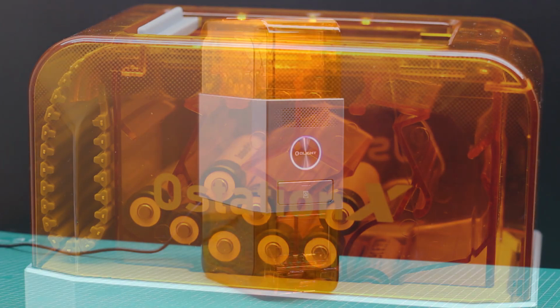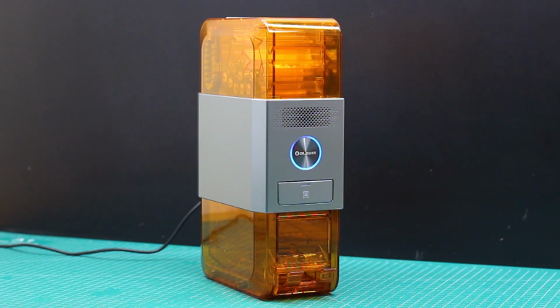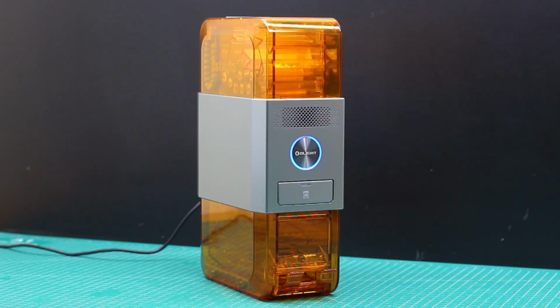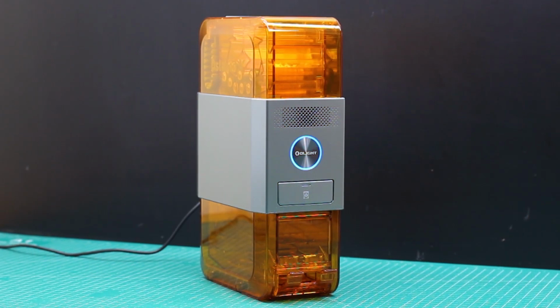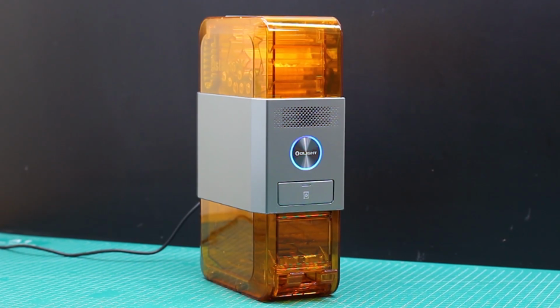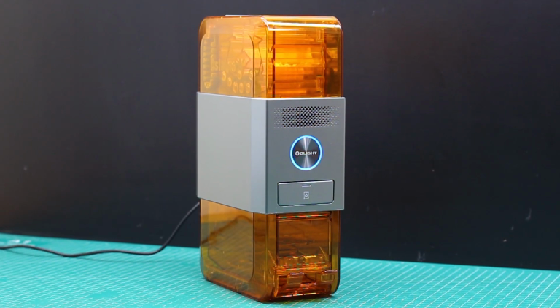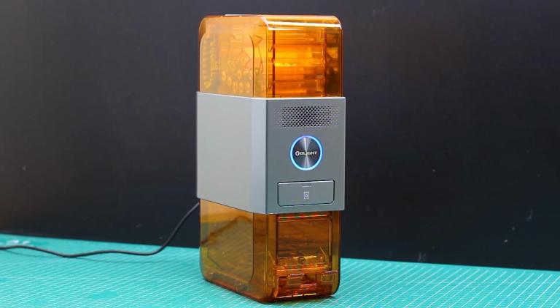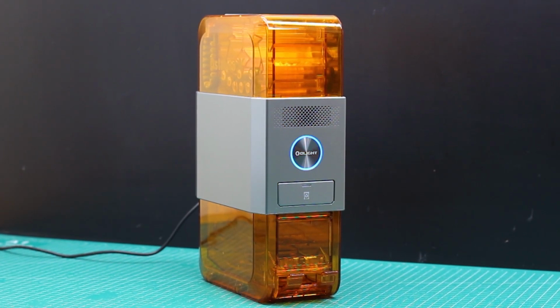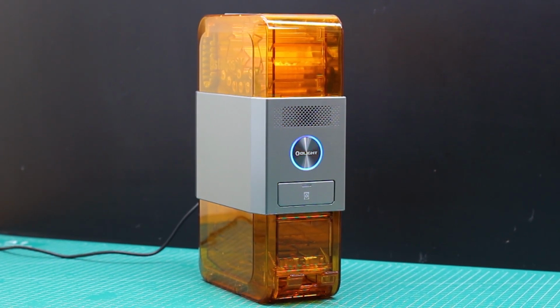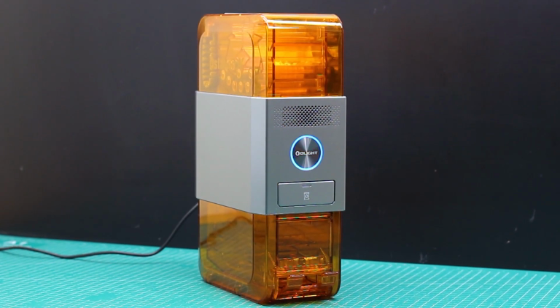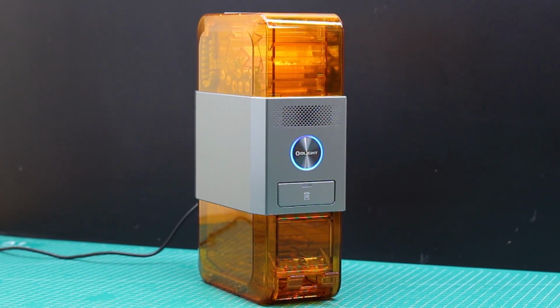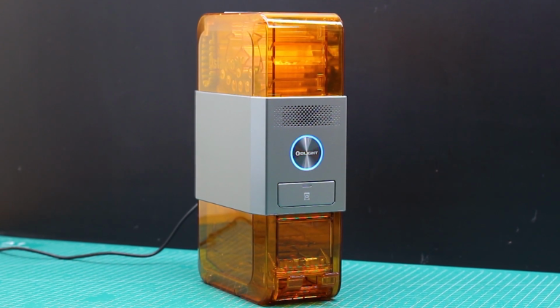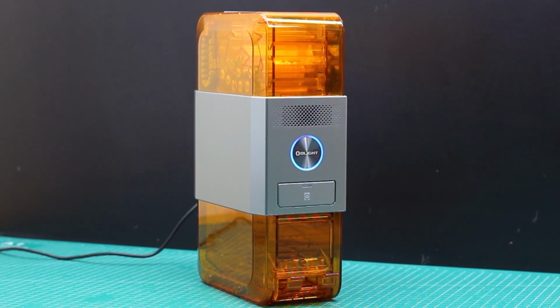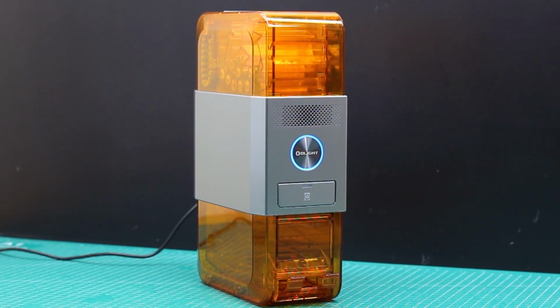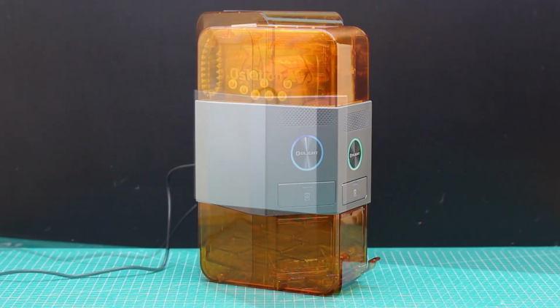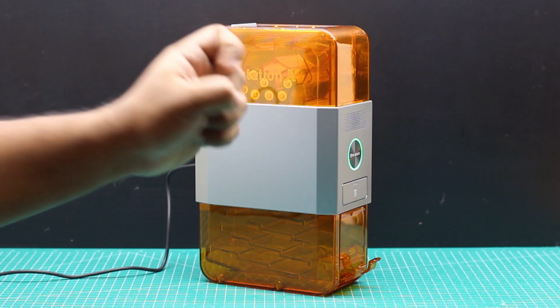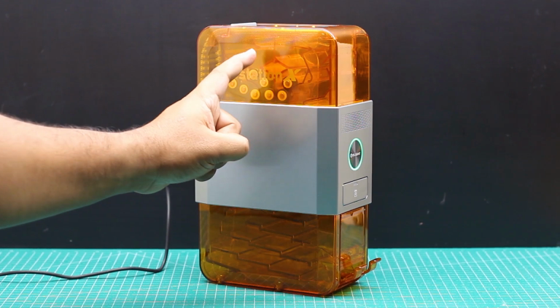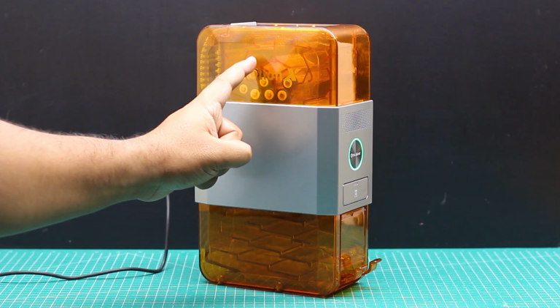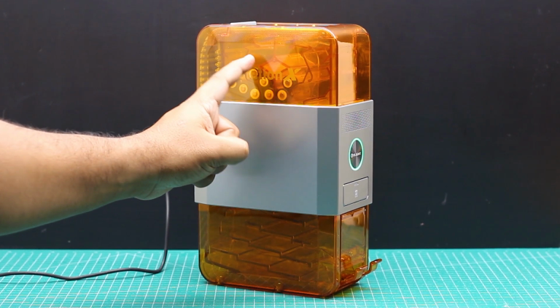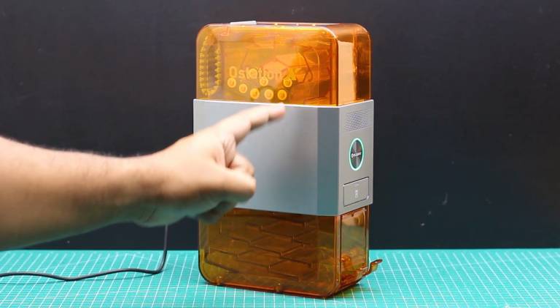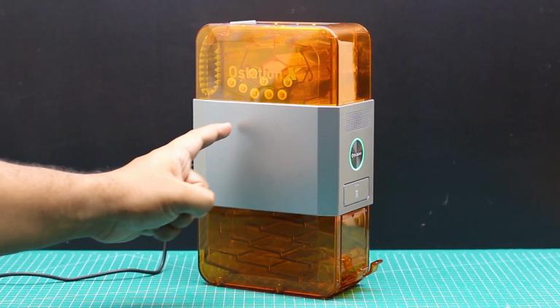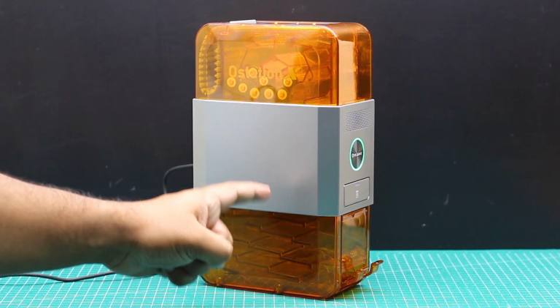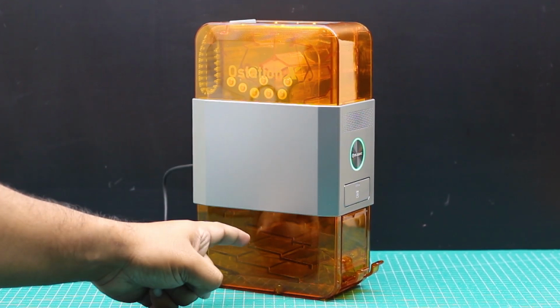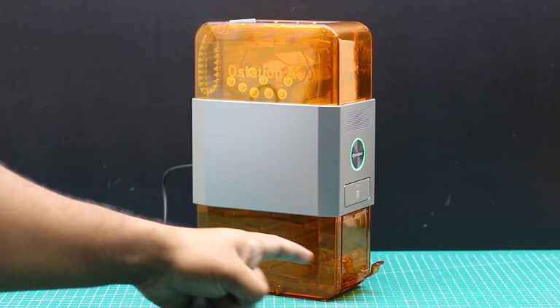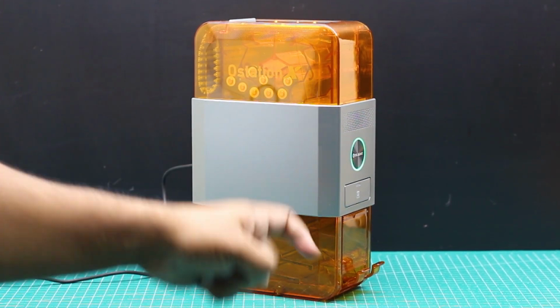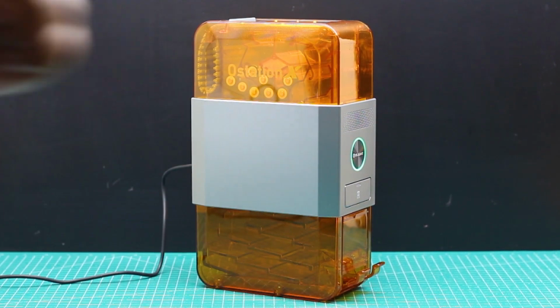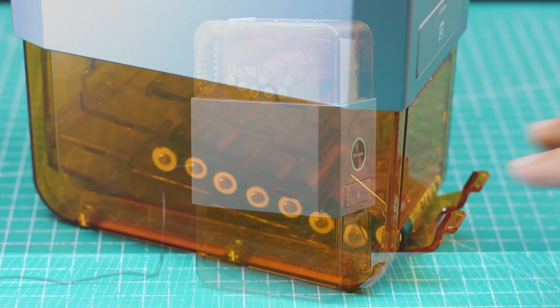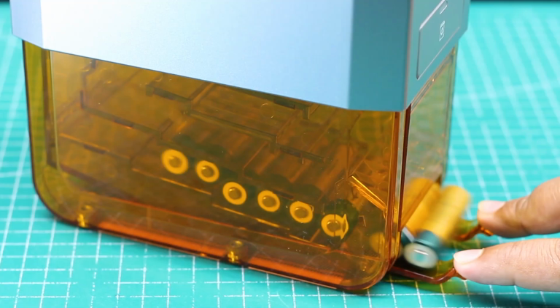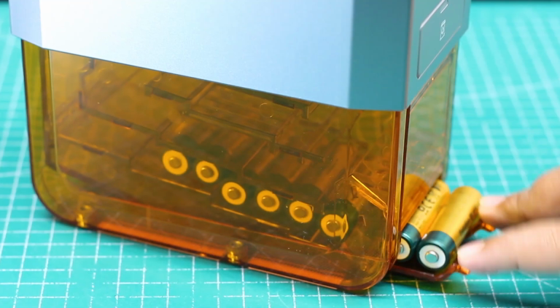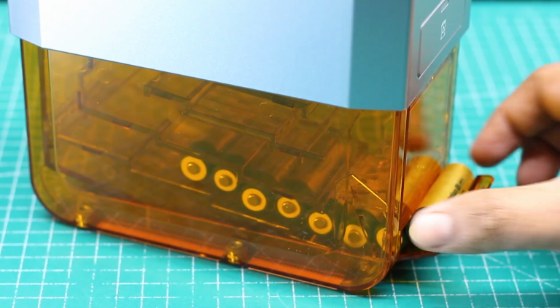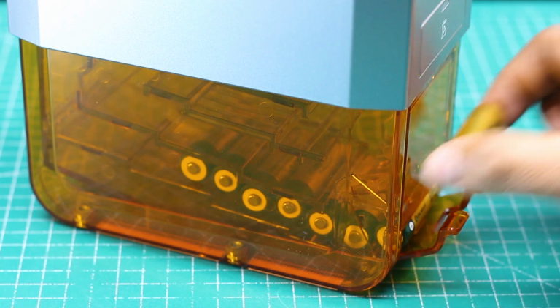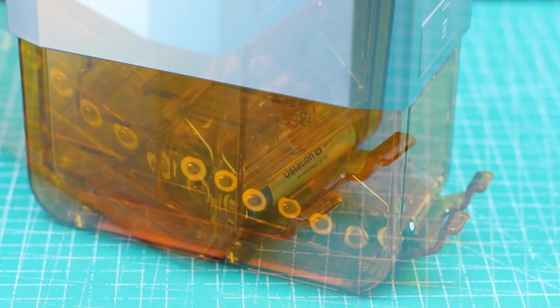When the batteries are already filtered, the blue light indicates the batteries are charging. After the battery gets fully charged, they will come down to the bottom chamber. Now the batteries are ready to use.